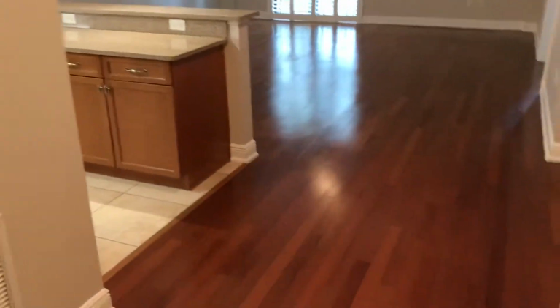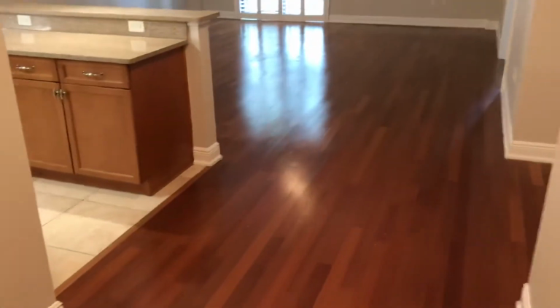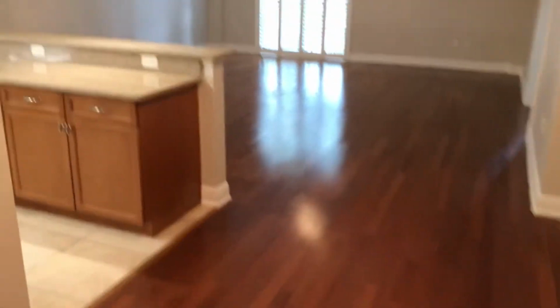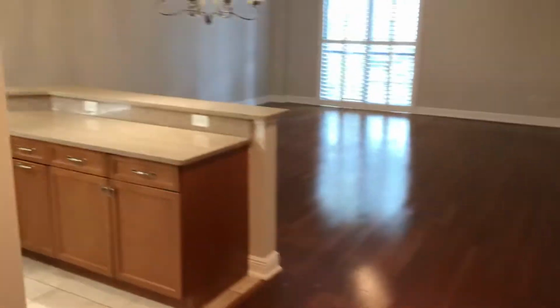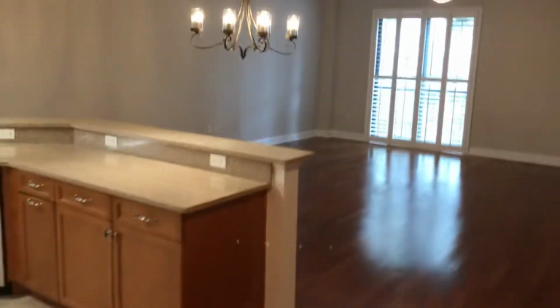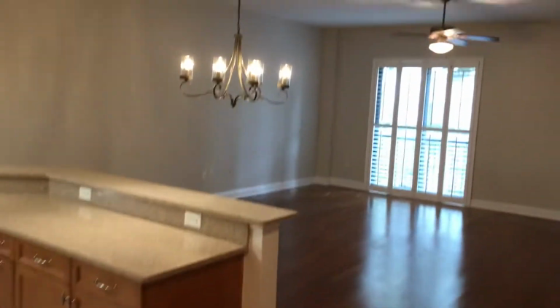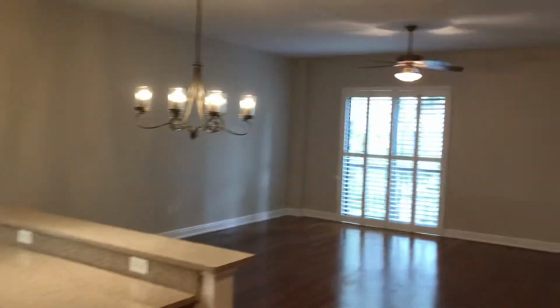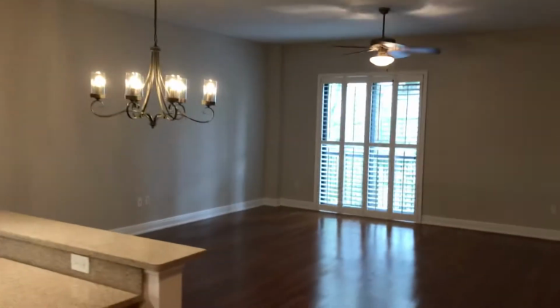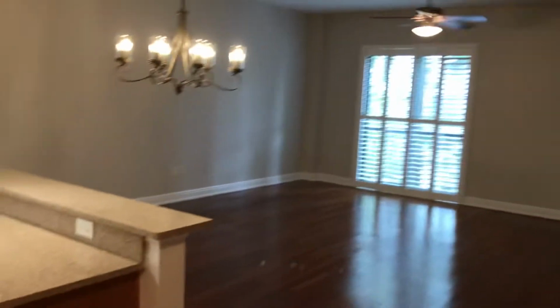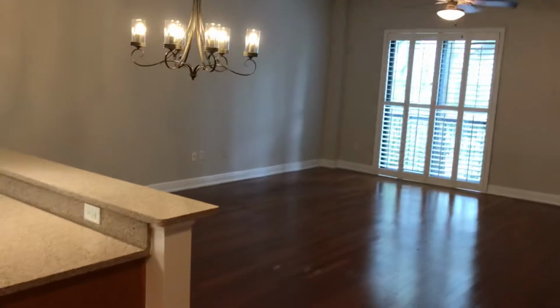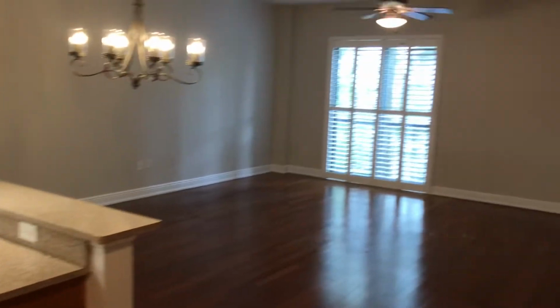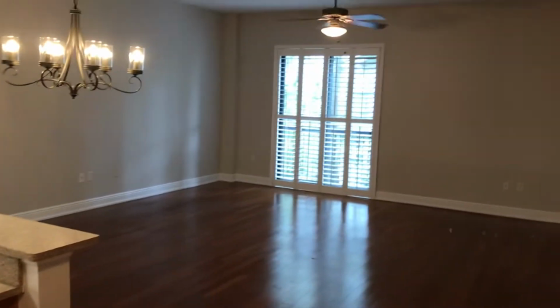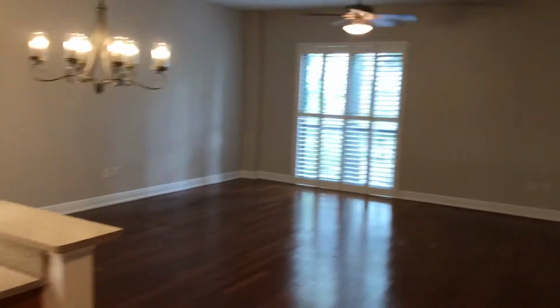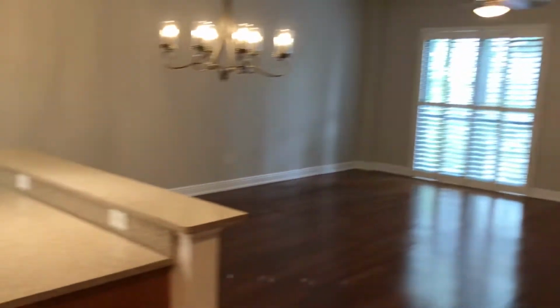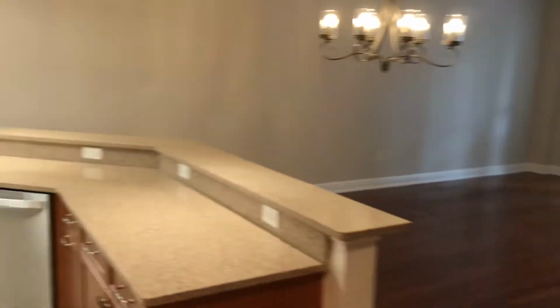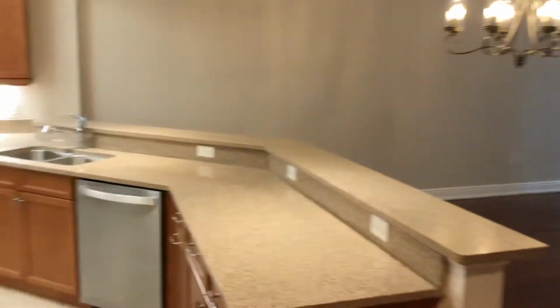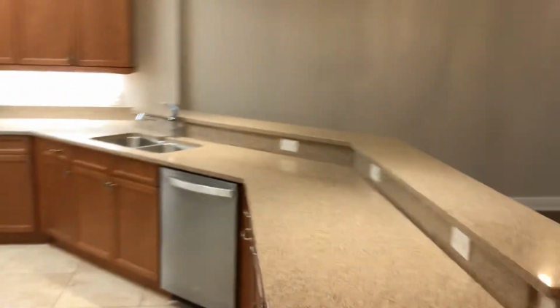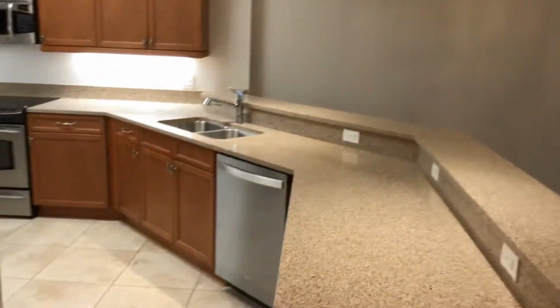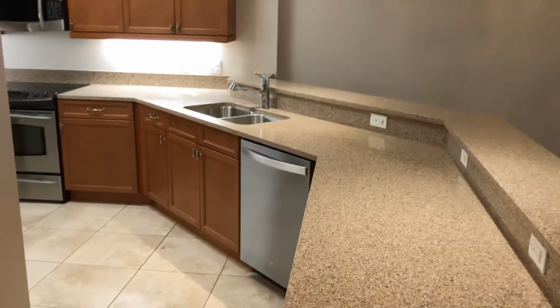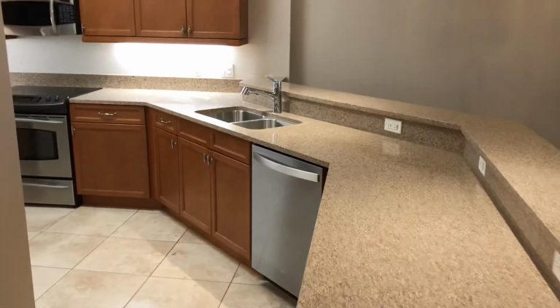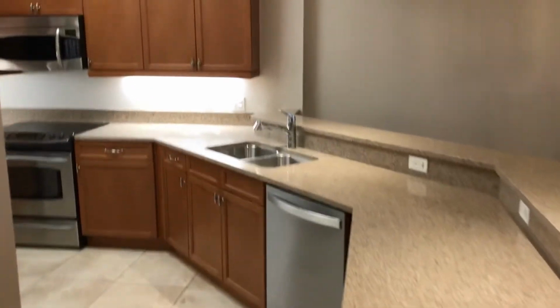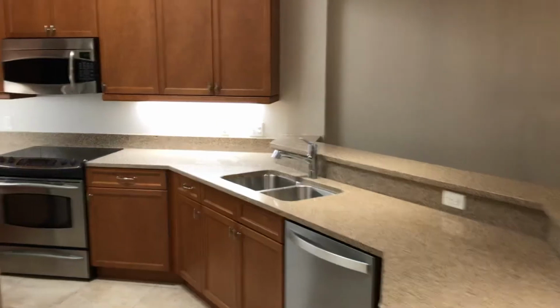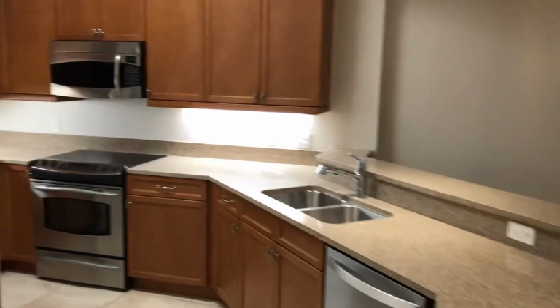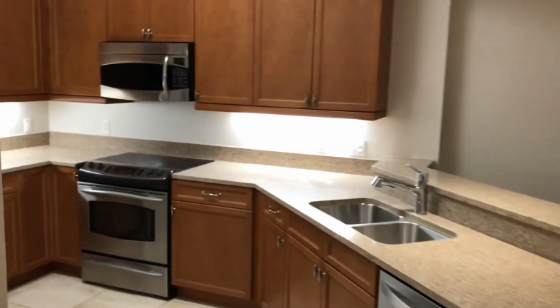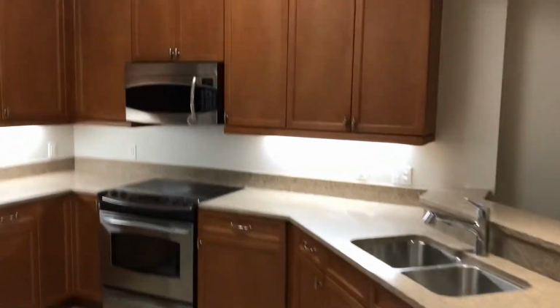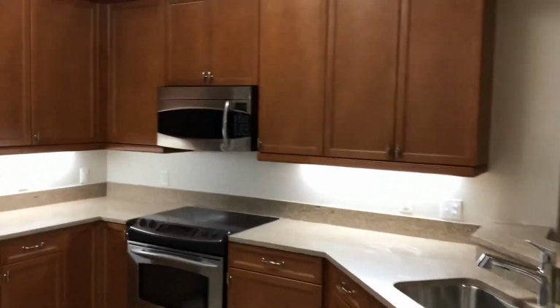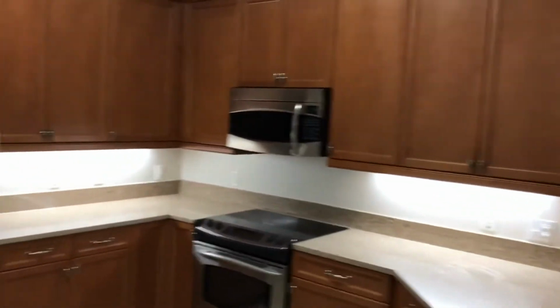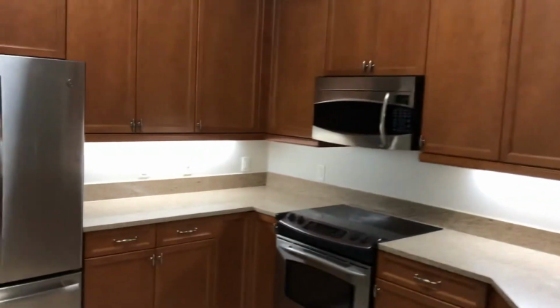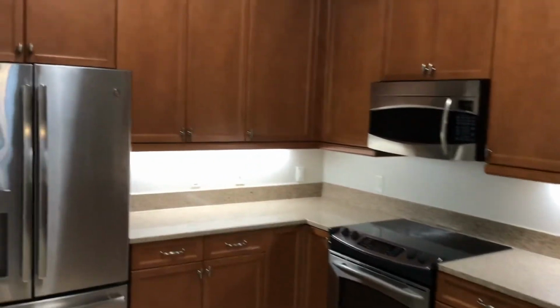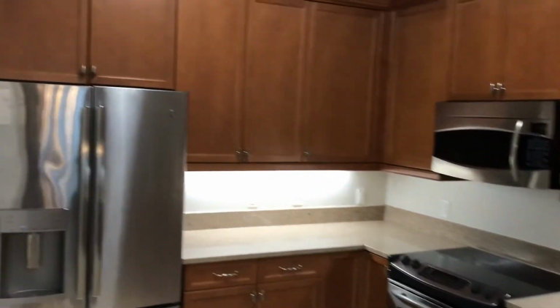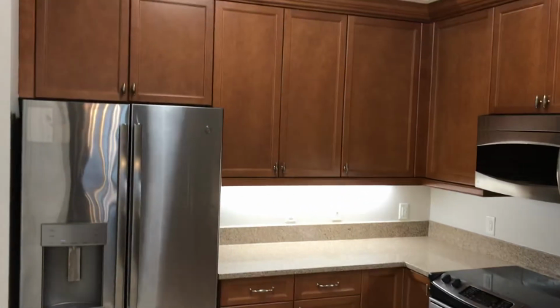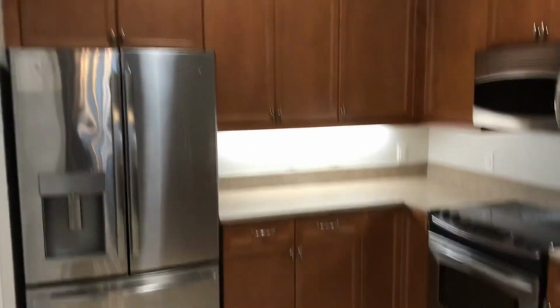As we enter here we've got an open floor plan, so your dining and living room combo, granite countertops, stainless appliances, and the real hardwood cabinets.